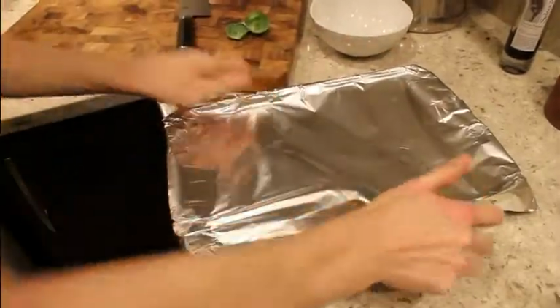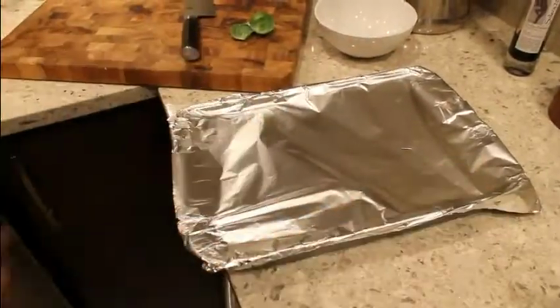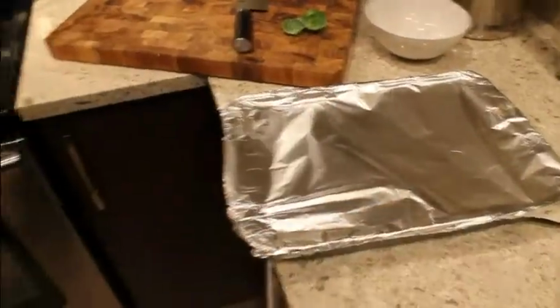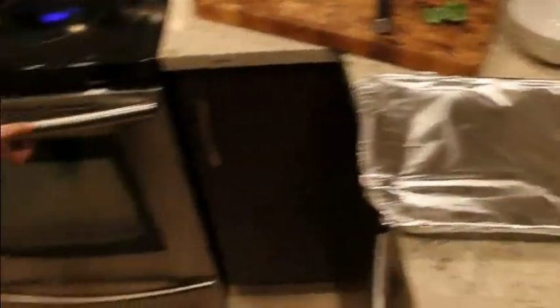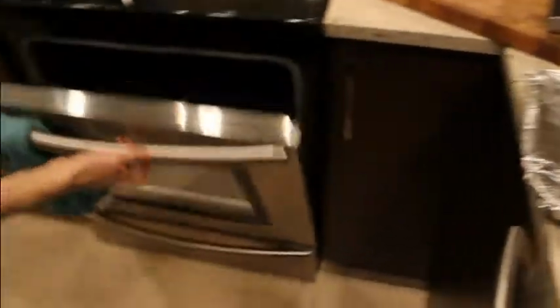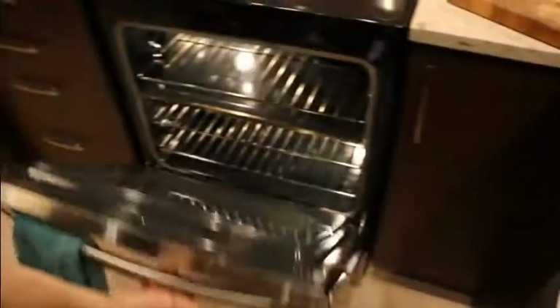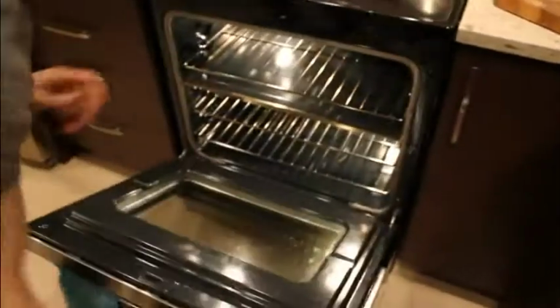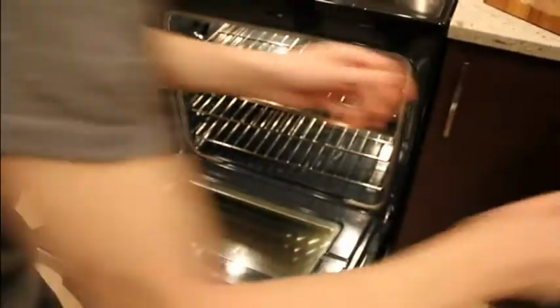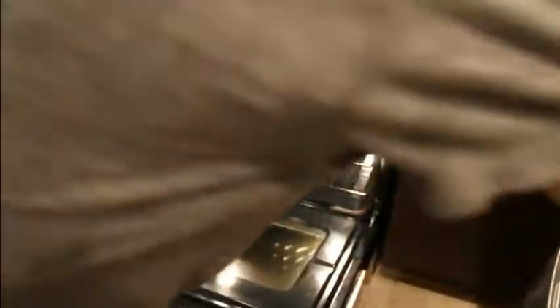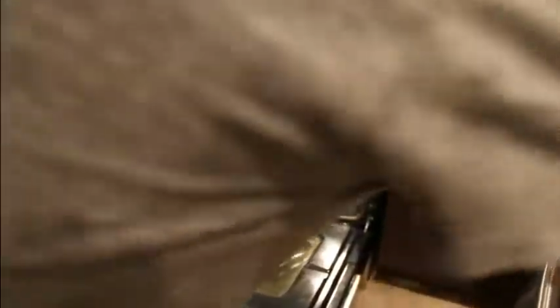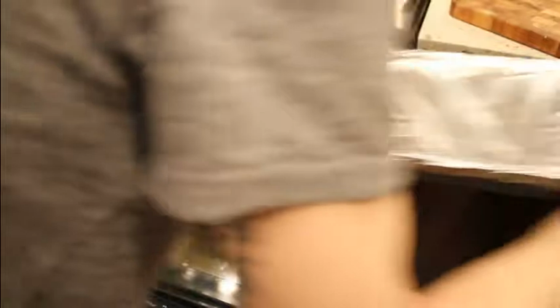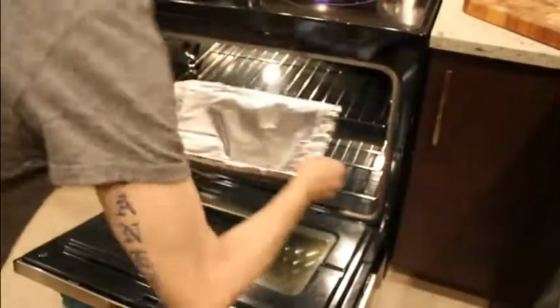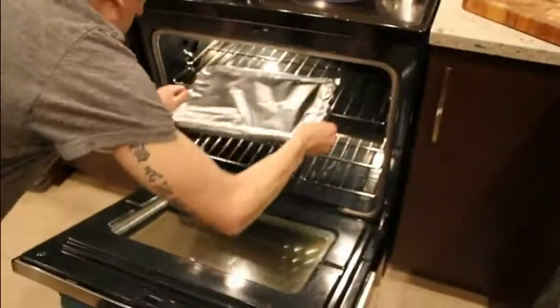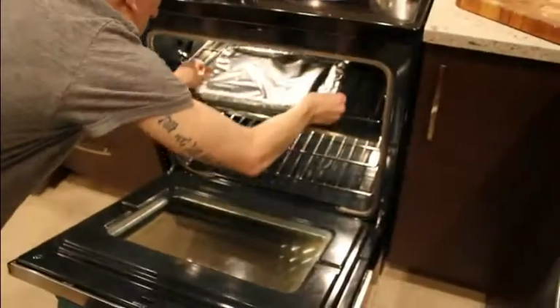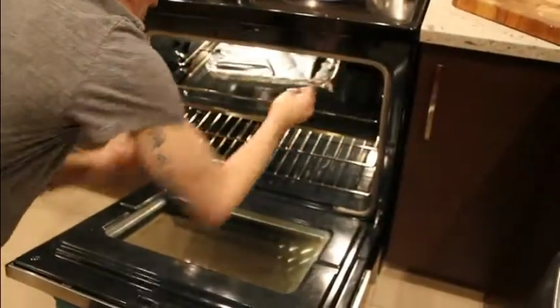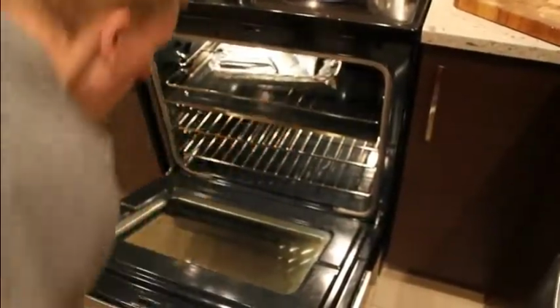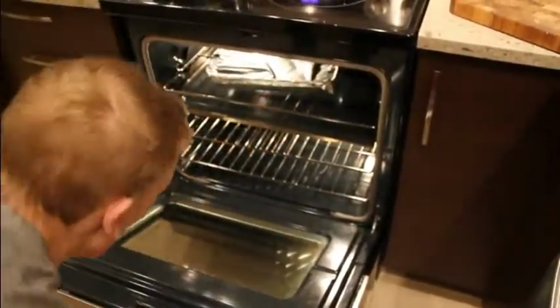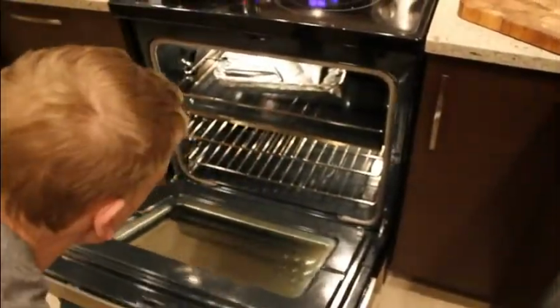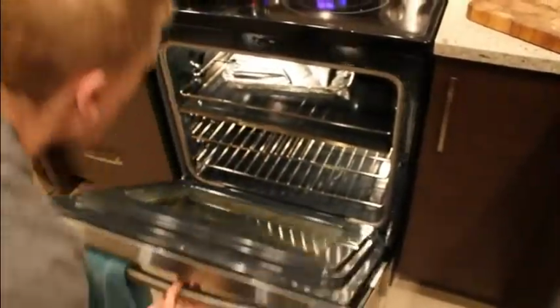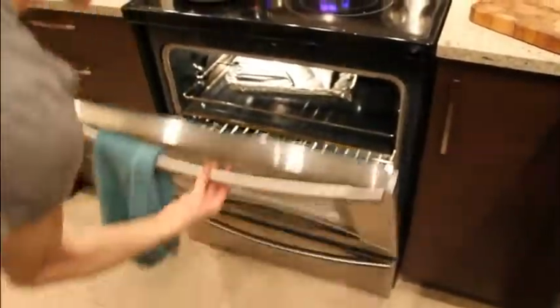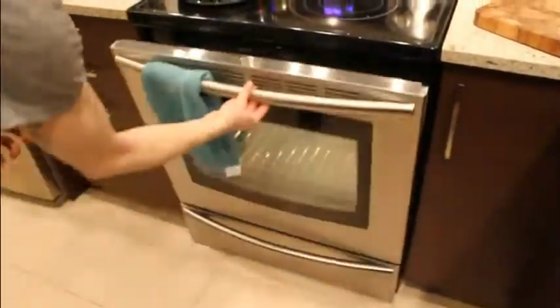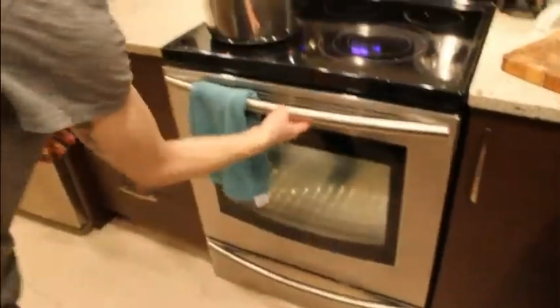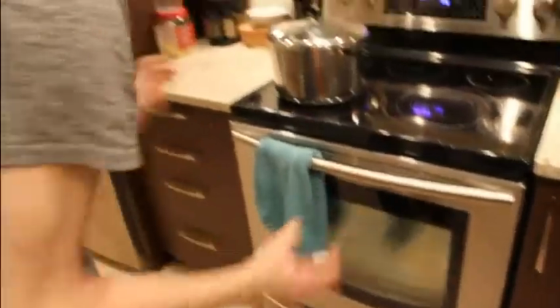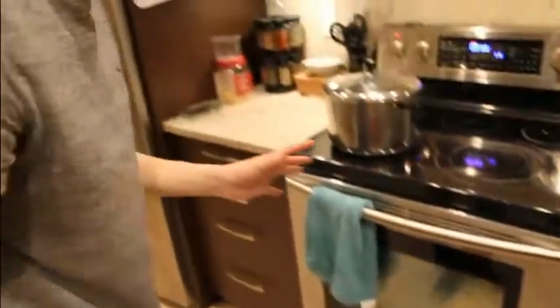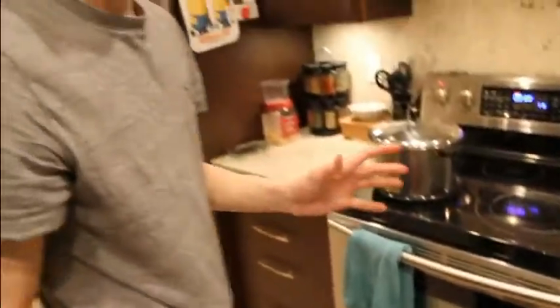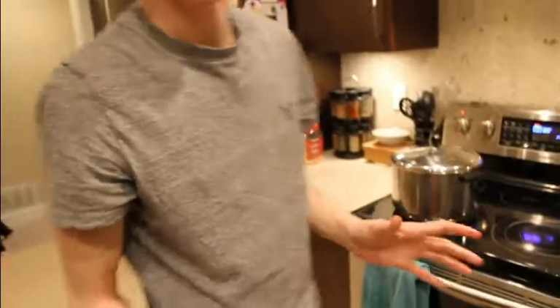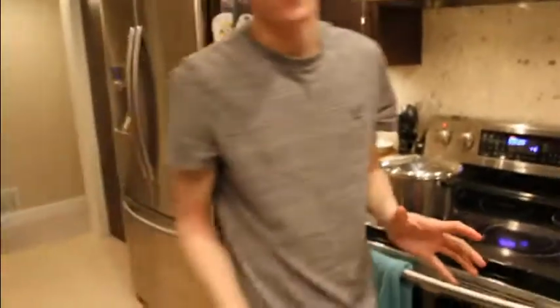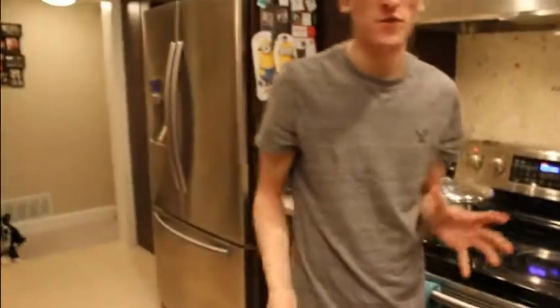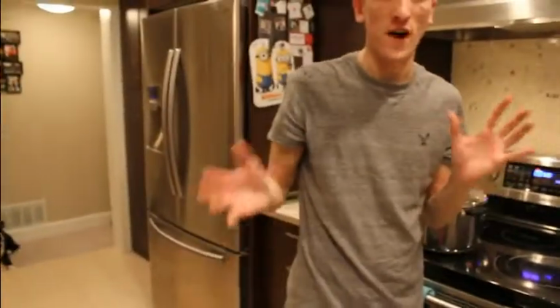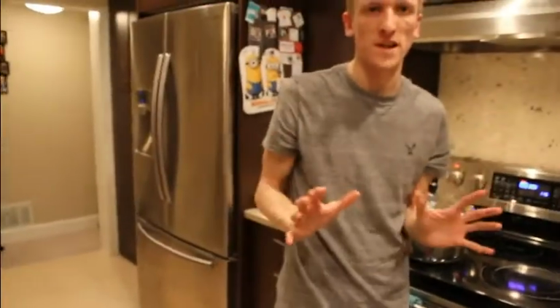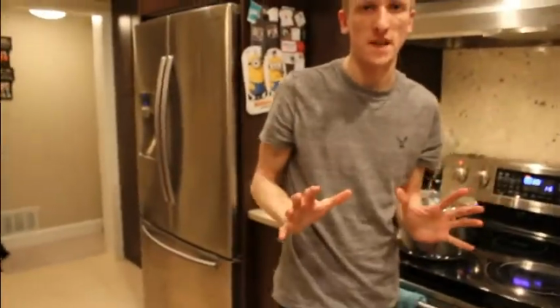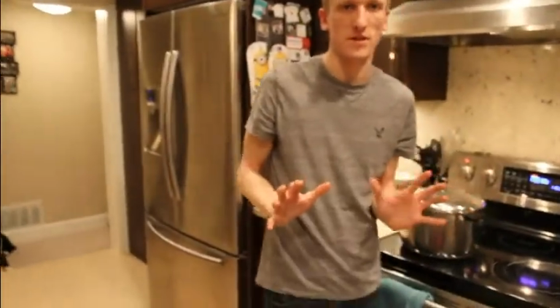We've got a nice 350 degree oven. Just going to throw them right in — about 20 minutes covered, and then another five minutes uncovered.